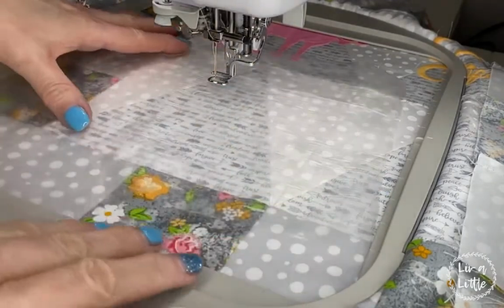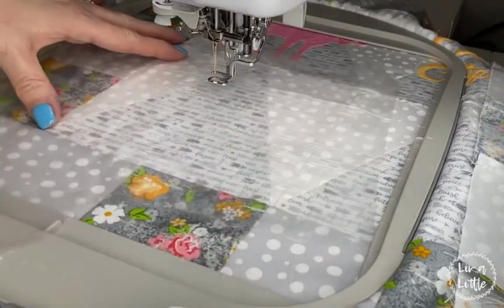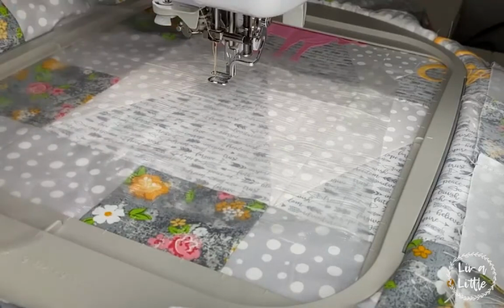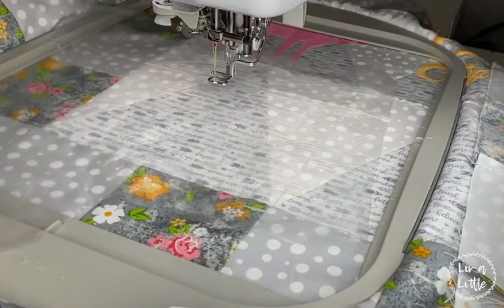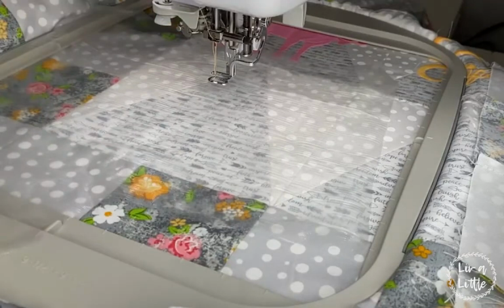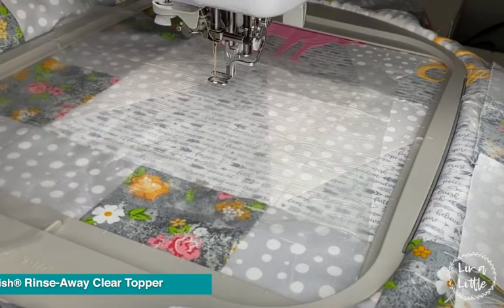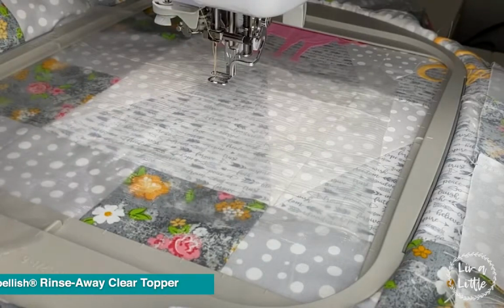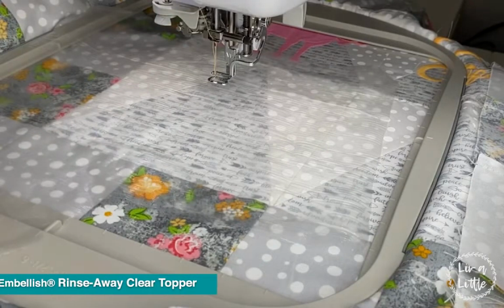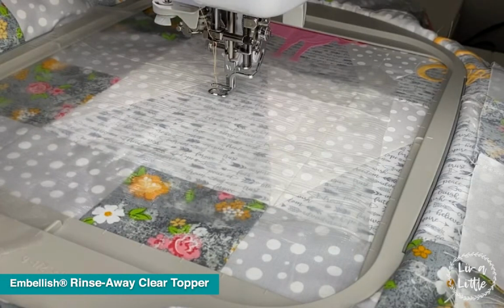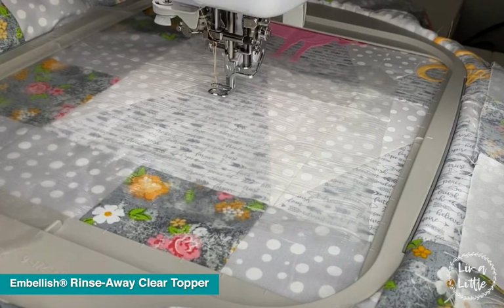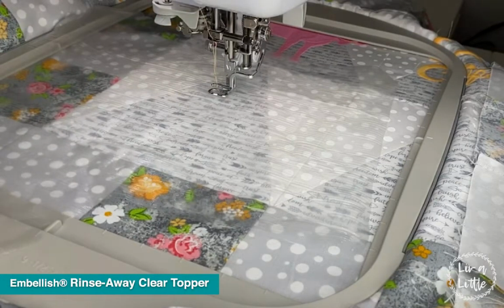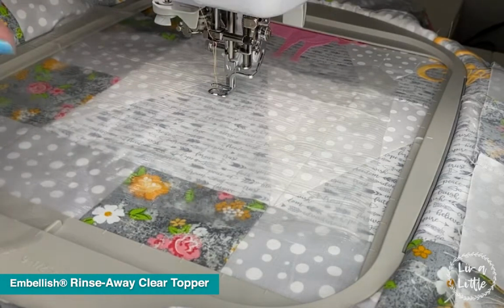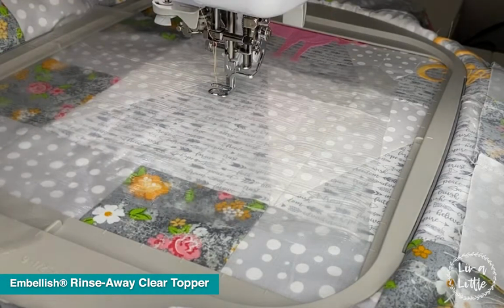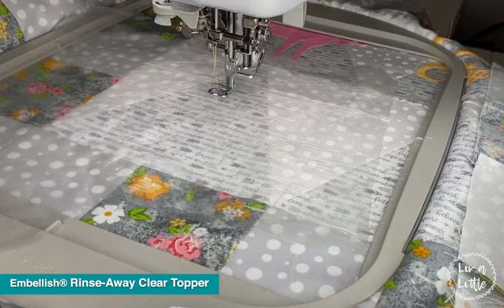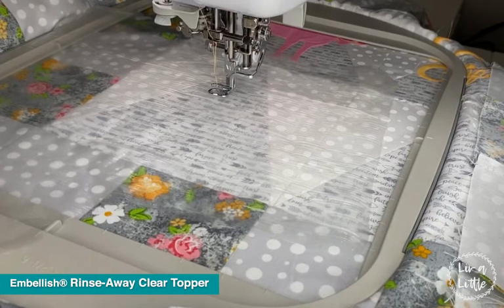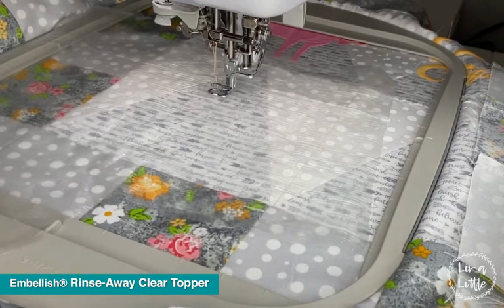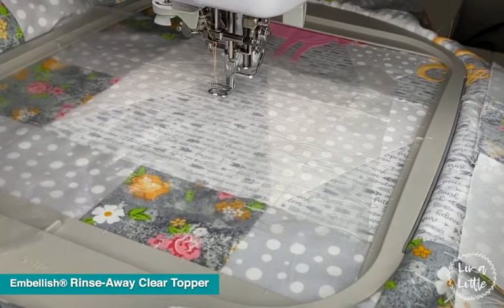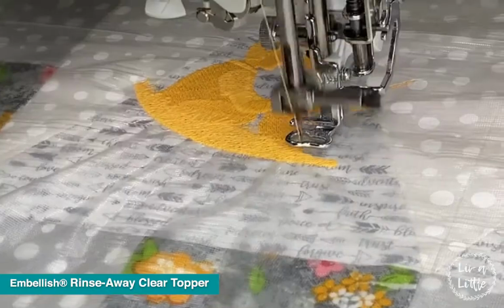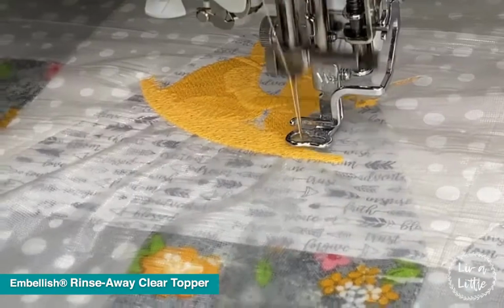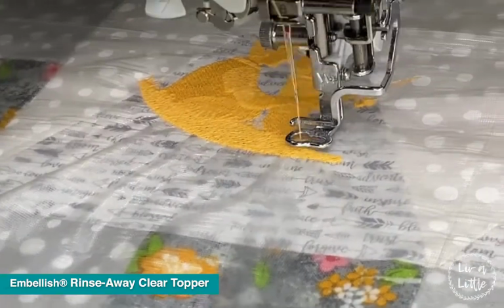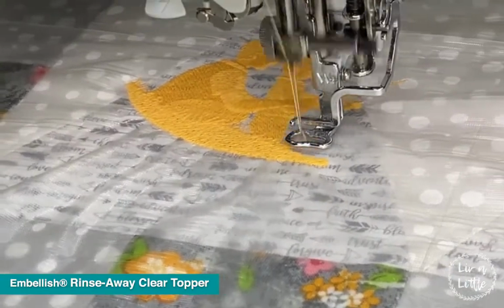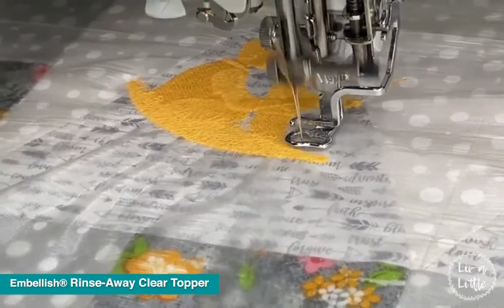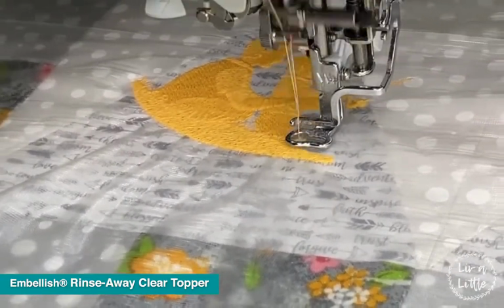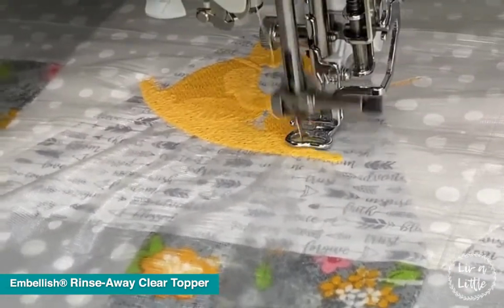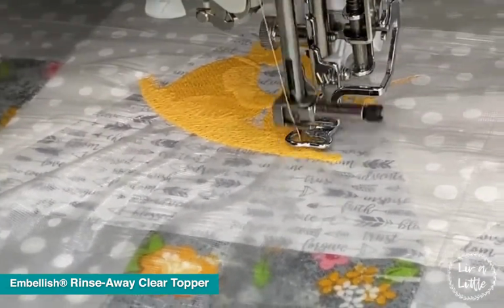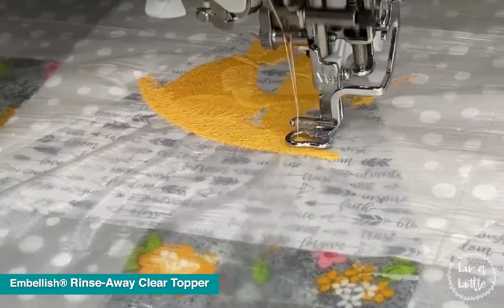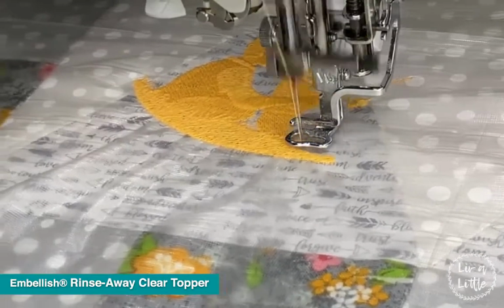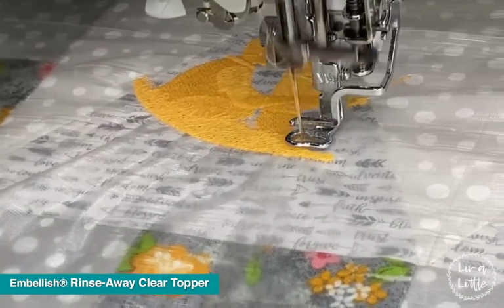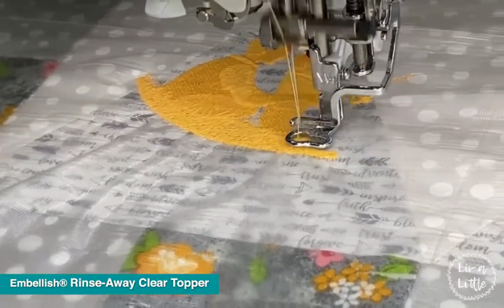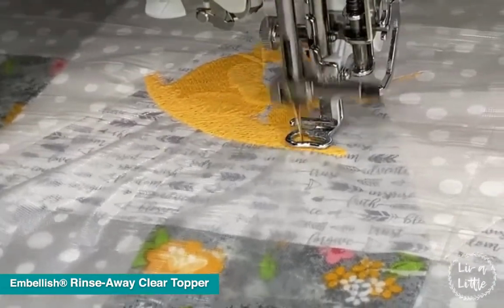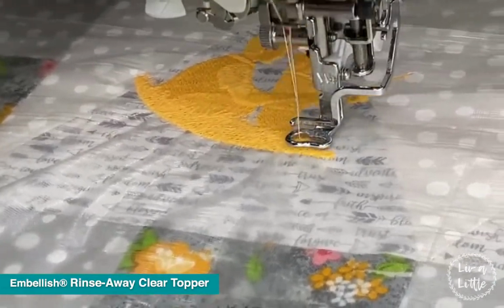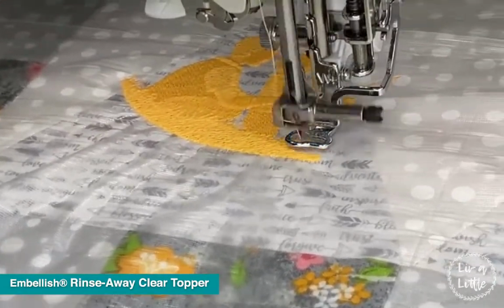Before I embroider this, I'm going to use the Embellish Rinse Away Clear Topper to add as a spacer so that my matte thread doesn't sink down into the fabric. And when I'm all done, I'll simply tear away the excess topper.